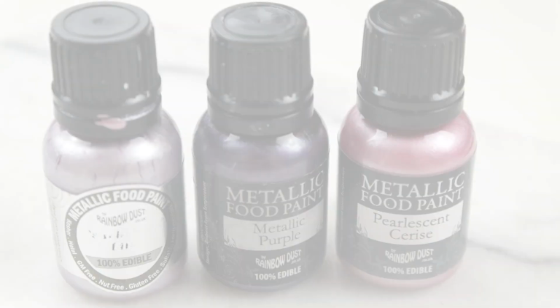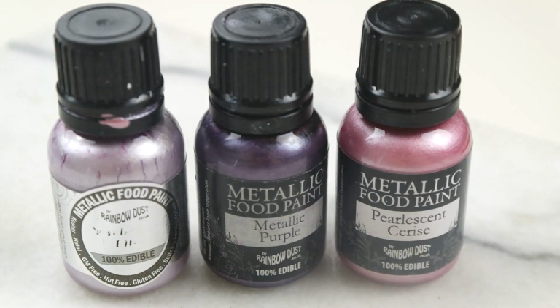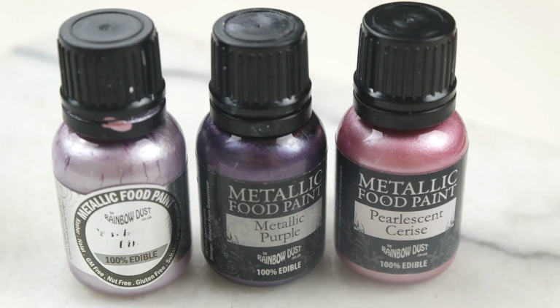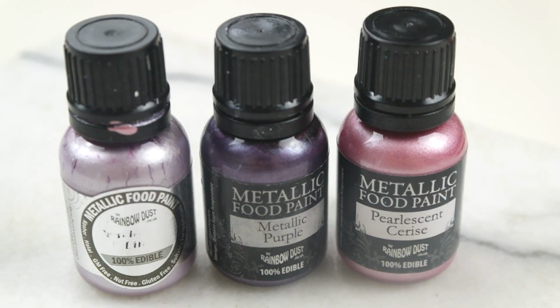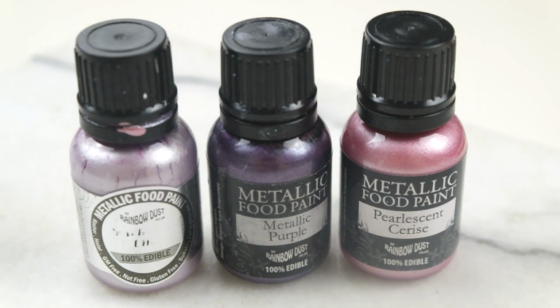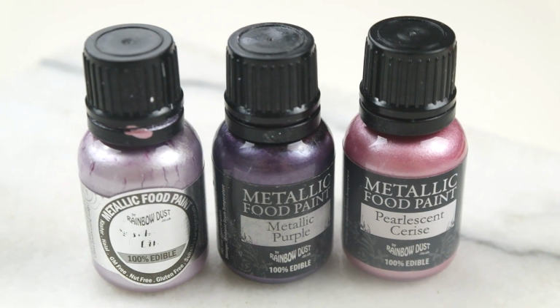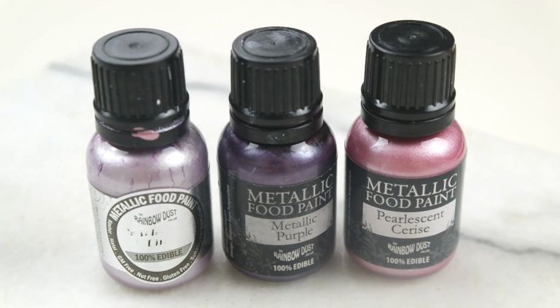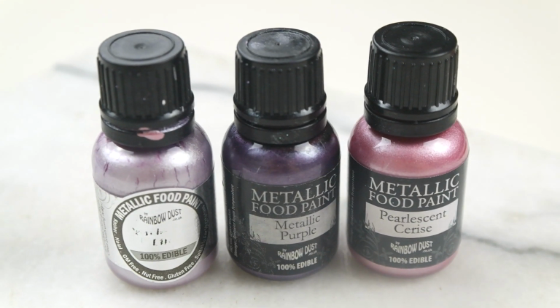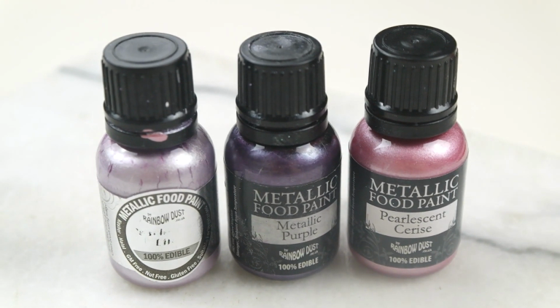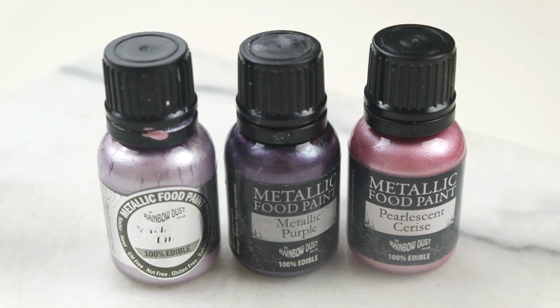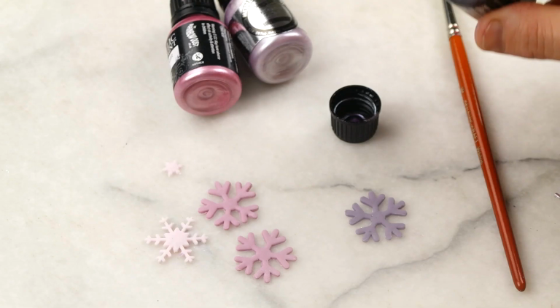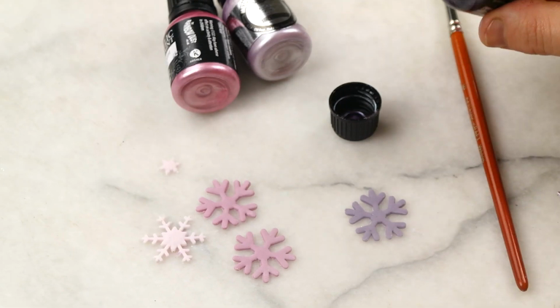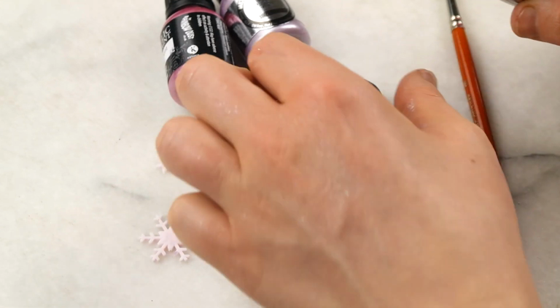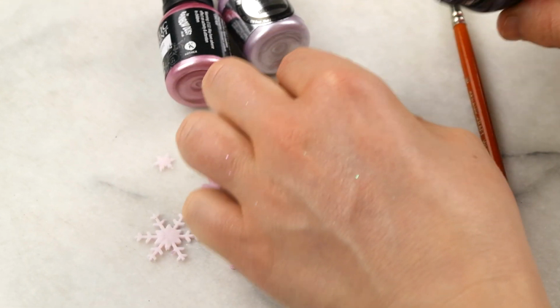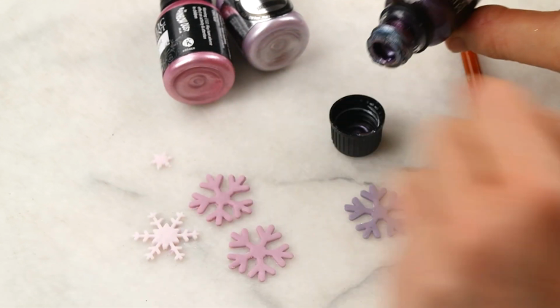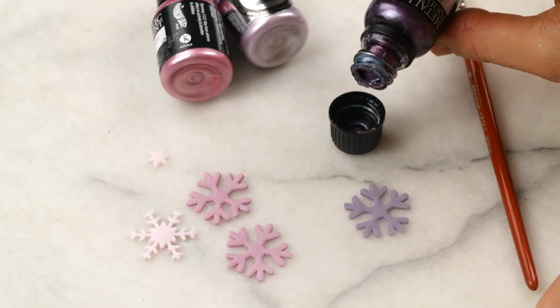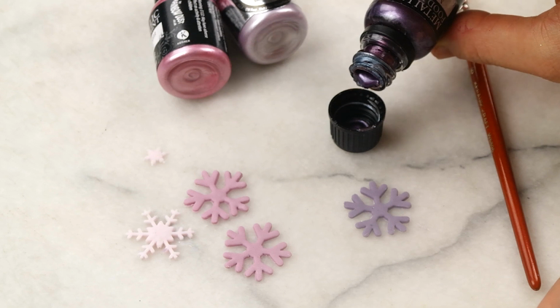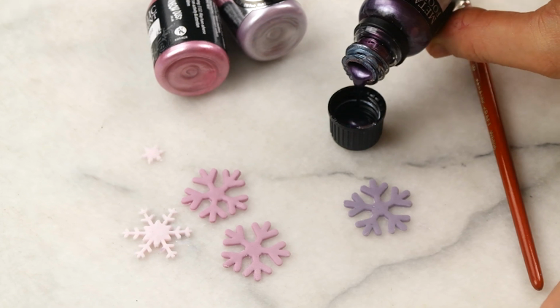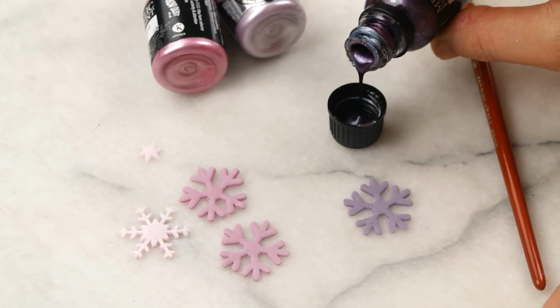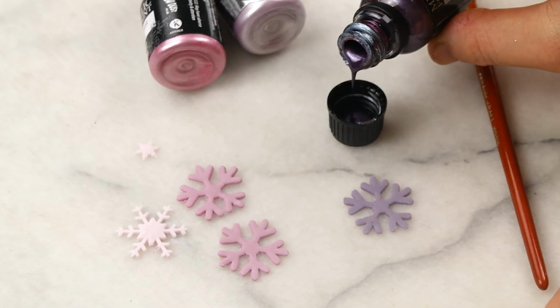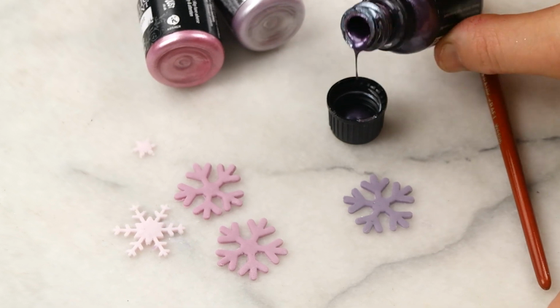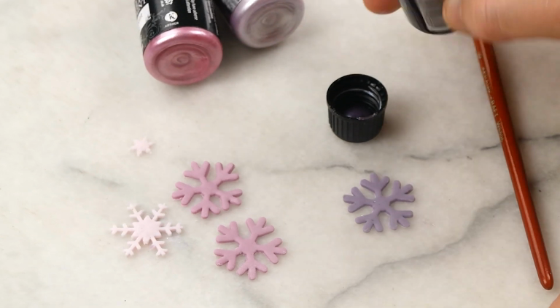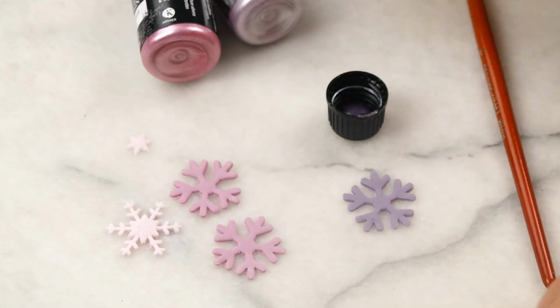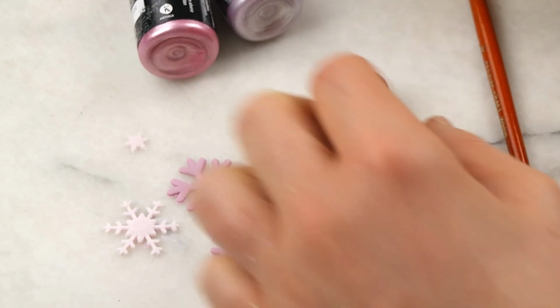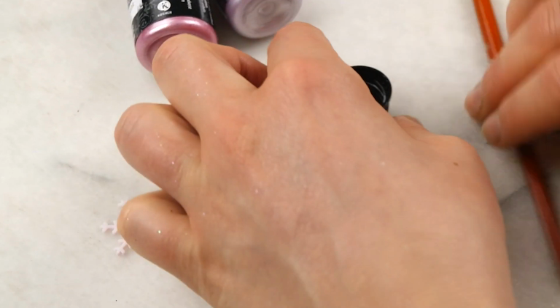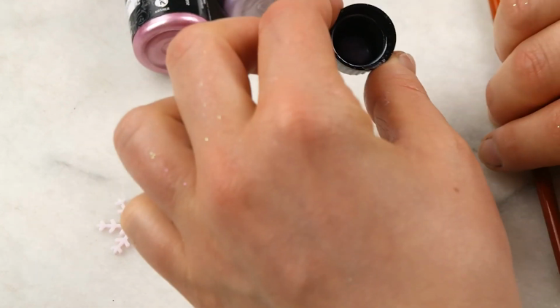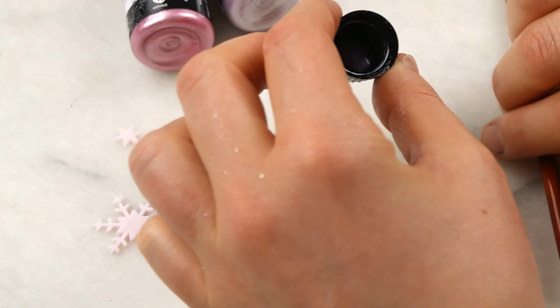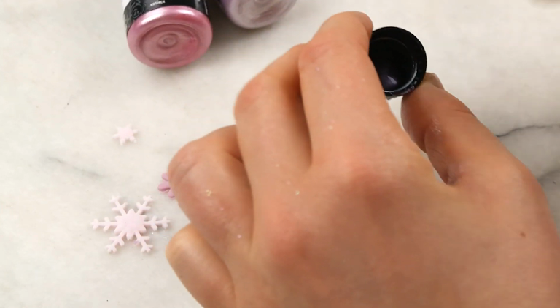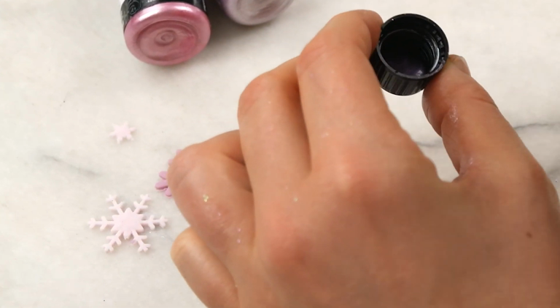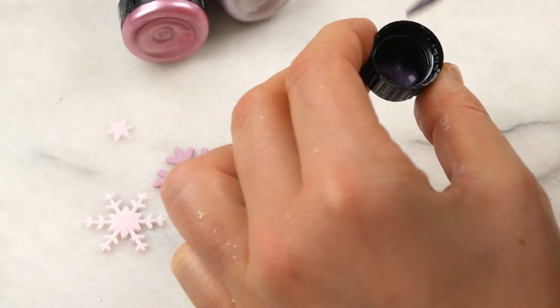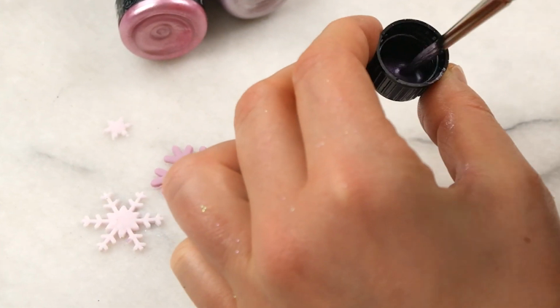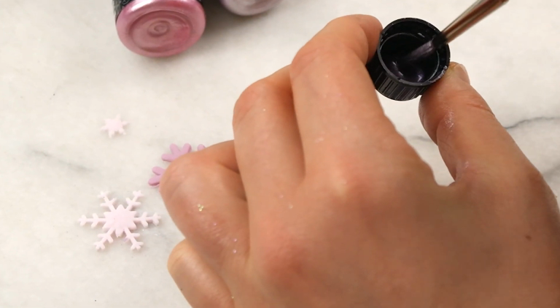When you use liquid colors, make sure that you don't use too much of them because the fondant might get sticky, and that is something we want to avoid.